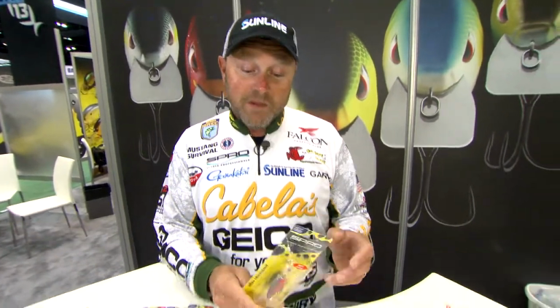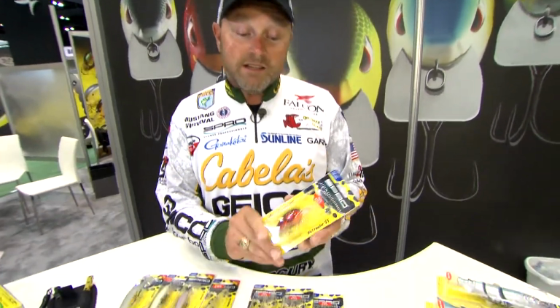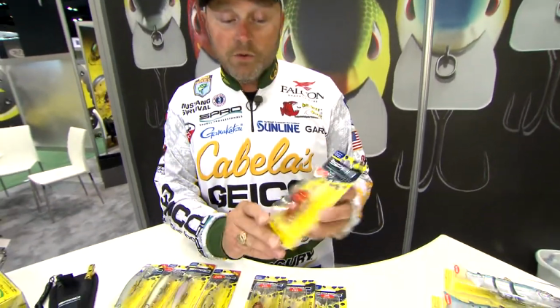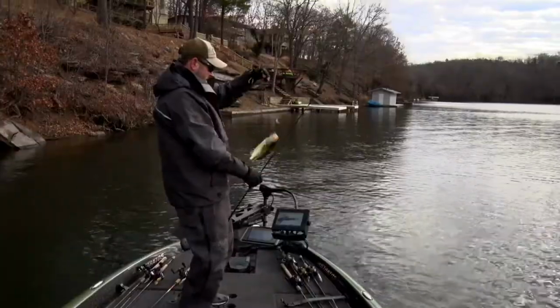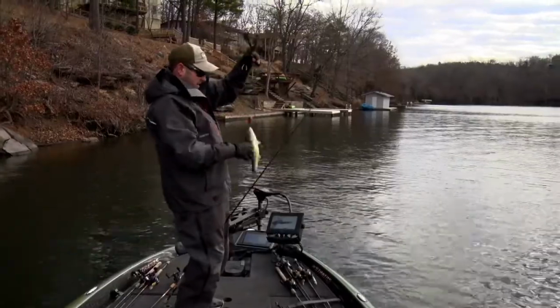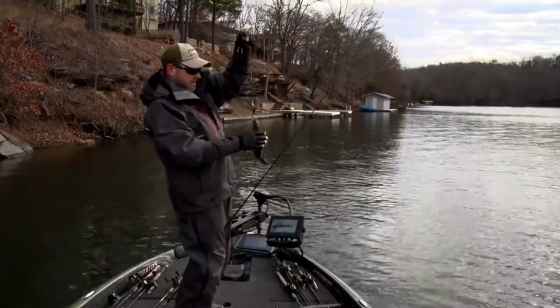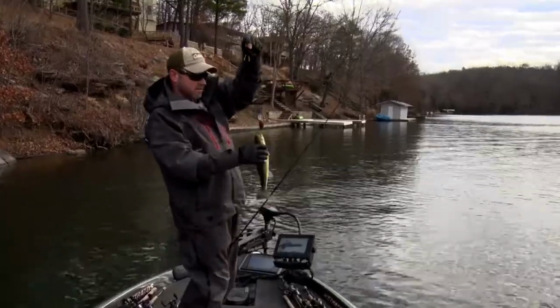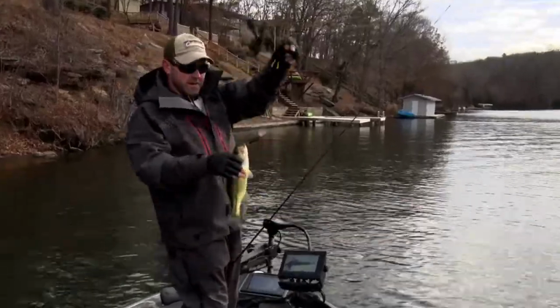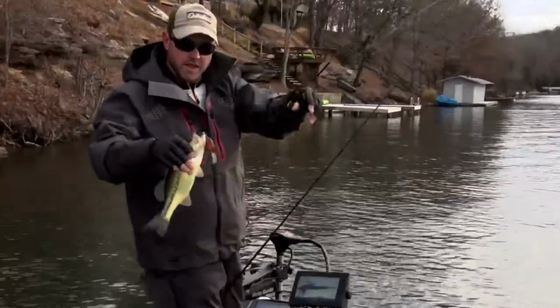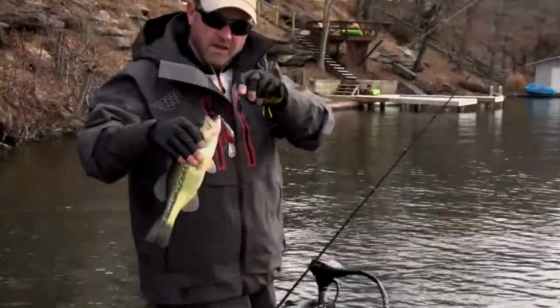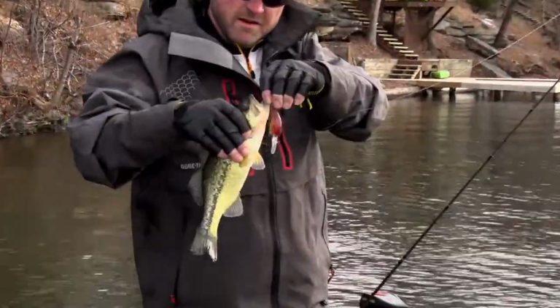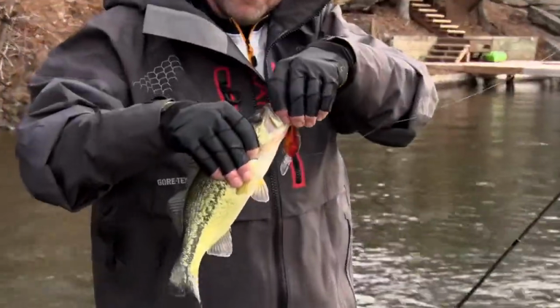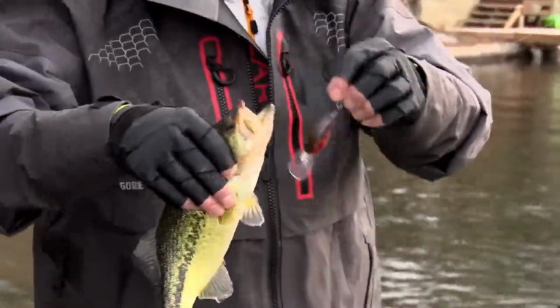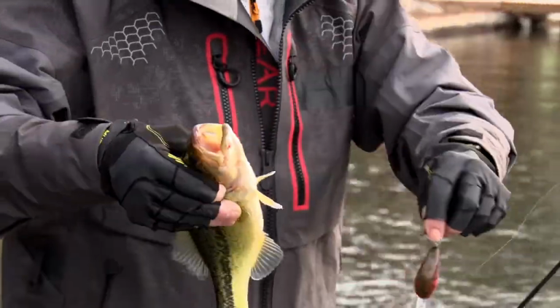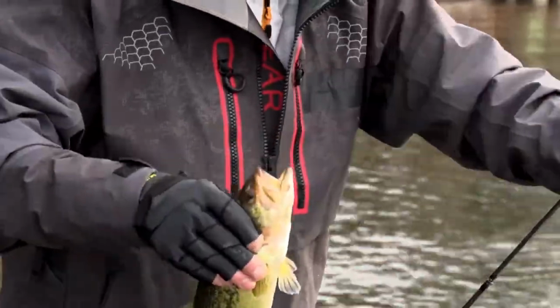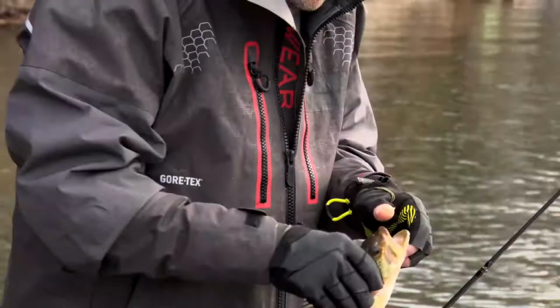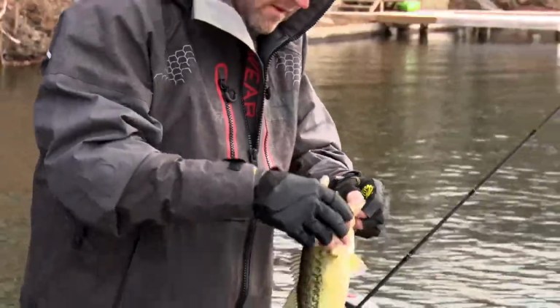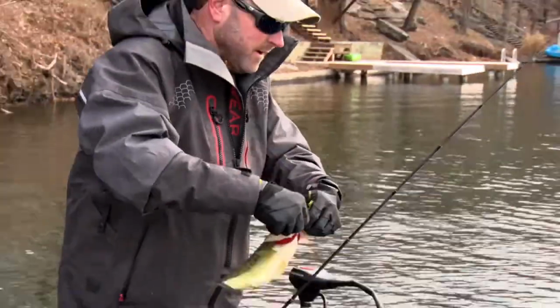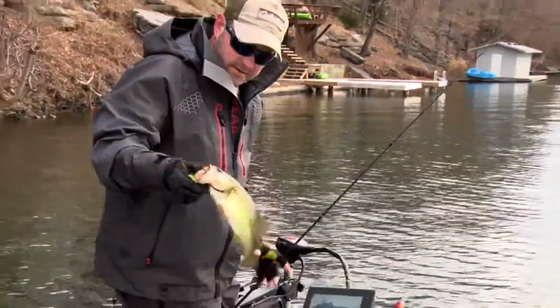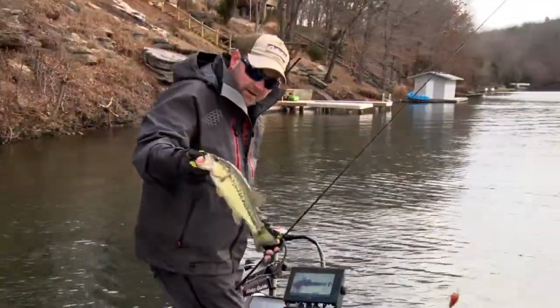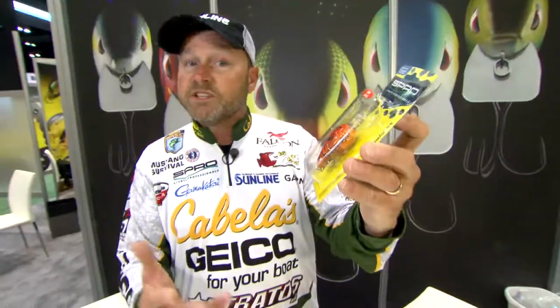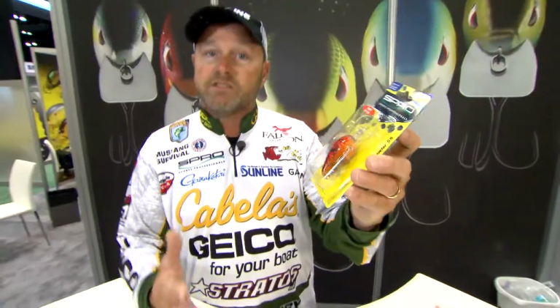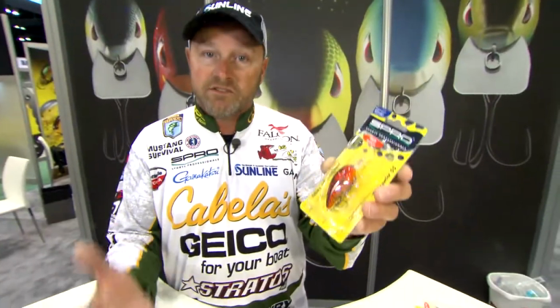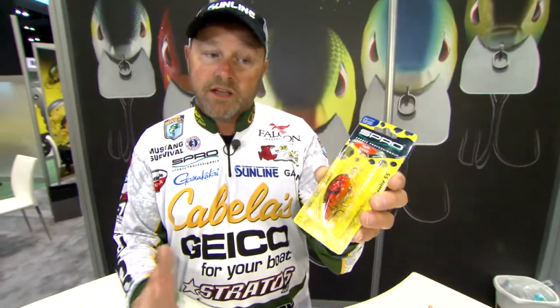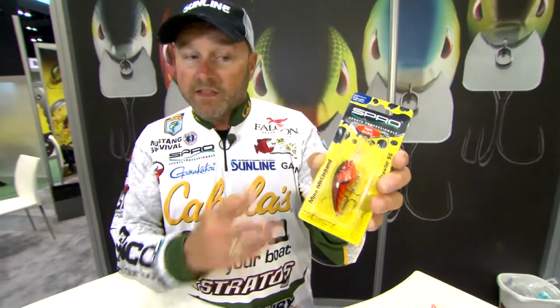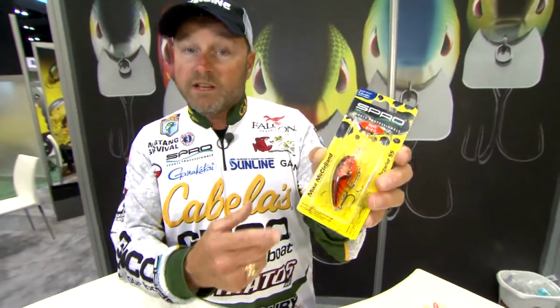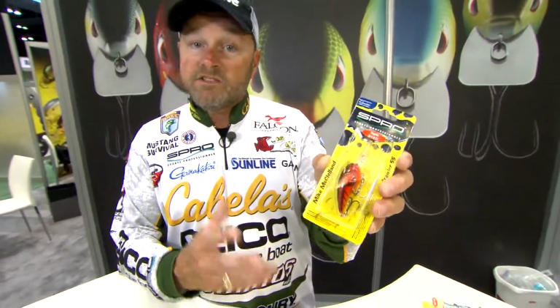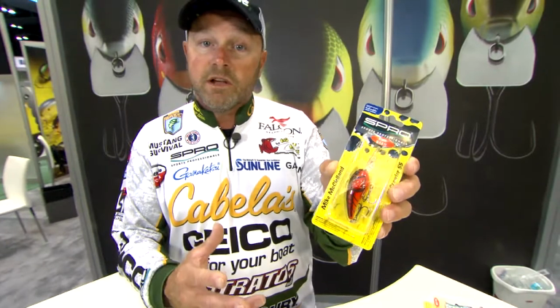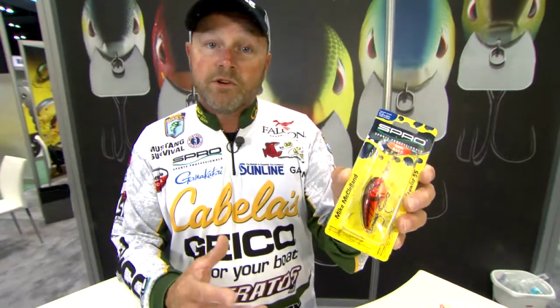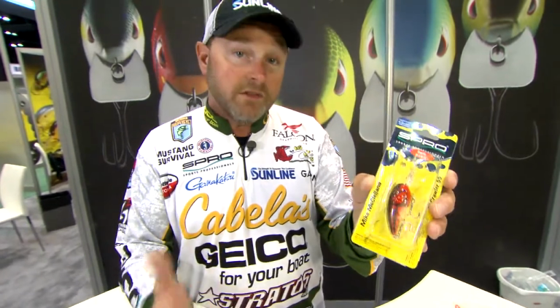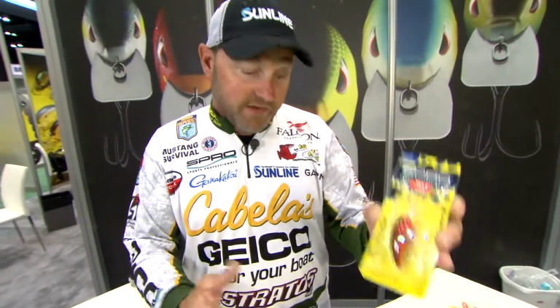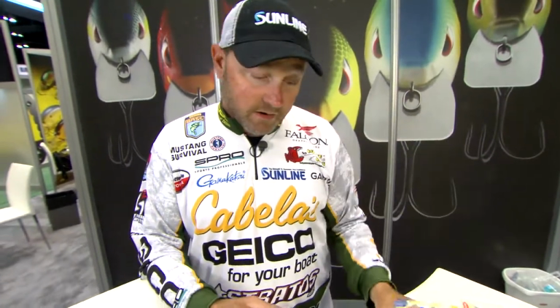We've got the new Red Crawl — this is a solid painted Red Crawl bait. It's the one that so many people were asking for. Those anglers in Texas and in the Southern Lakes really needed this solid color Red Crawl rather than the Phantom Crawl.